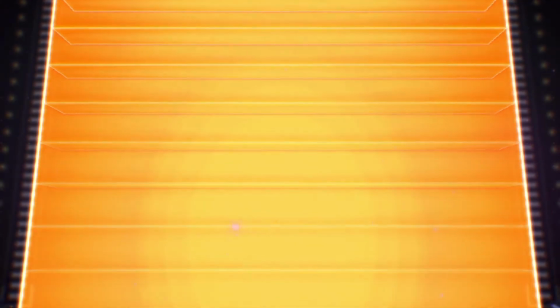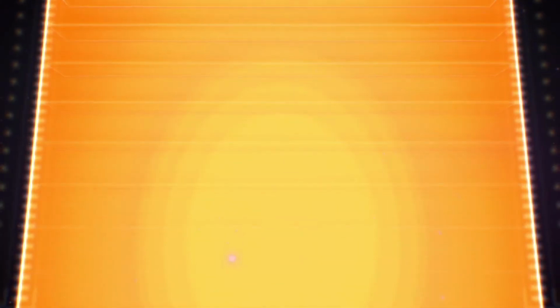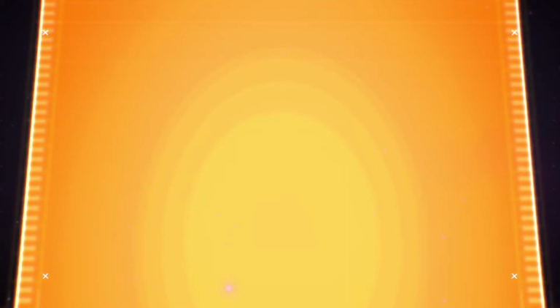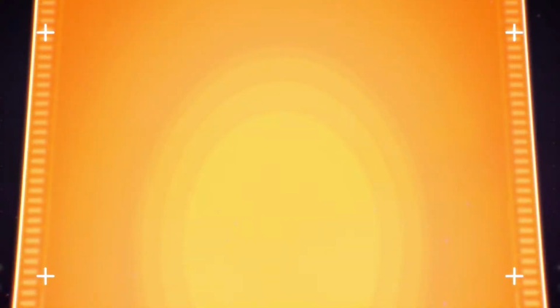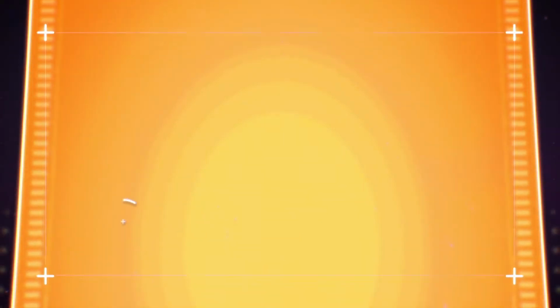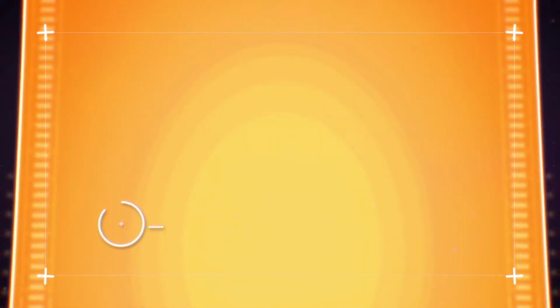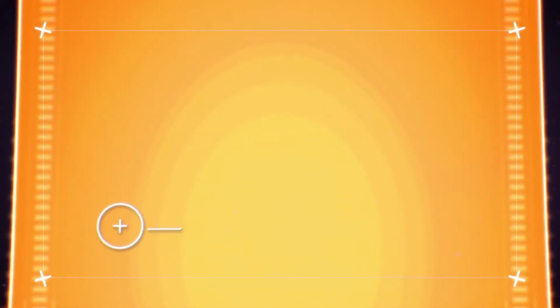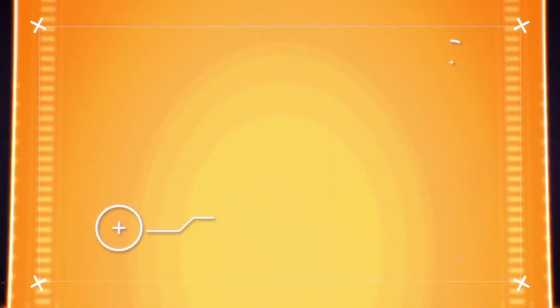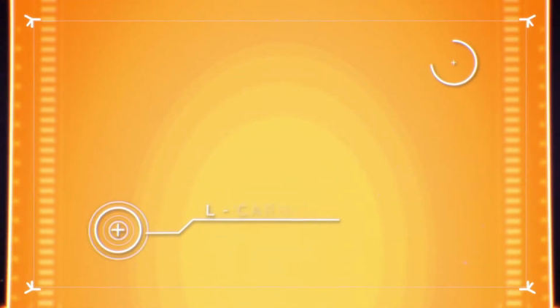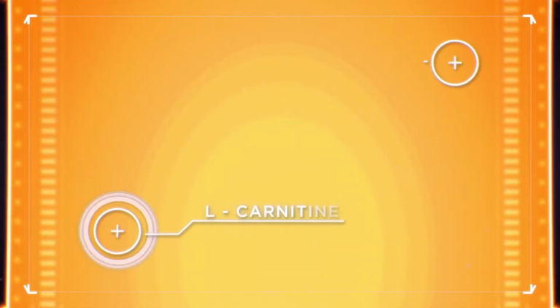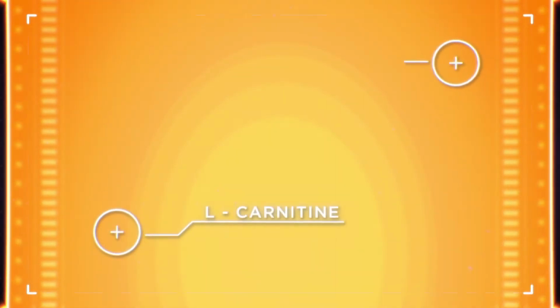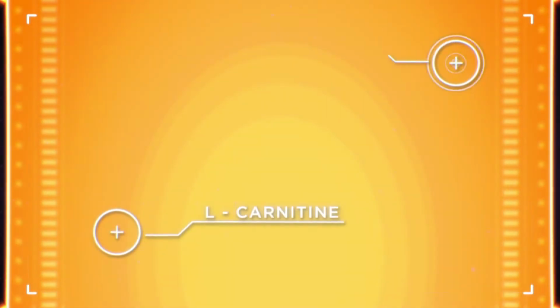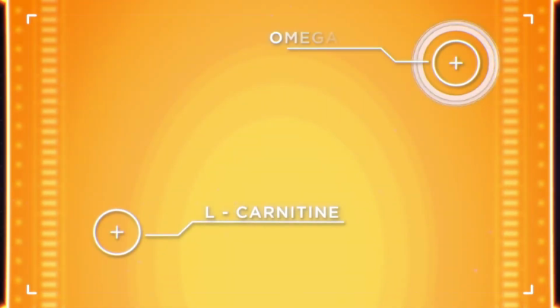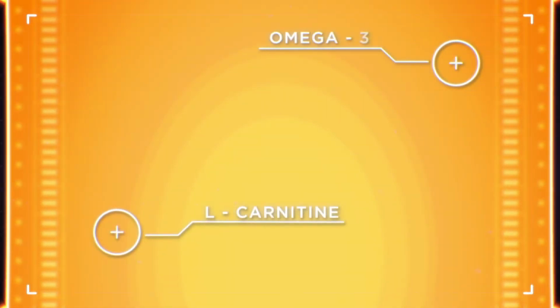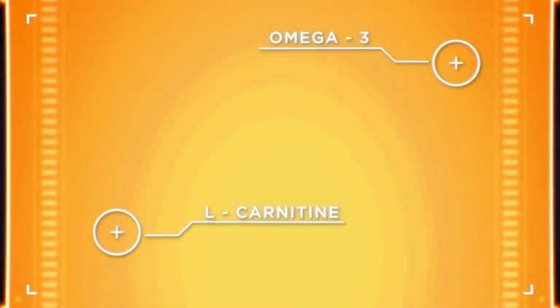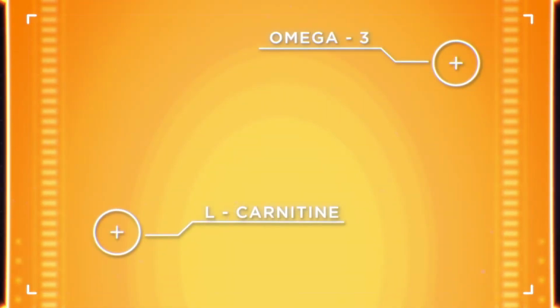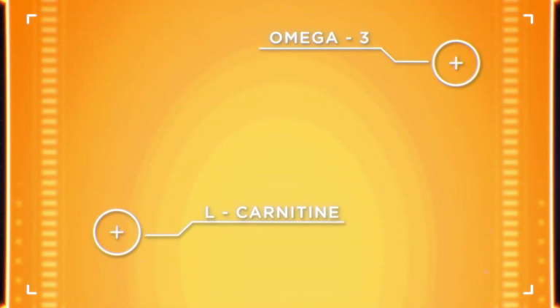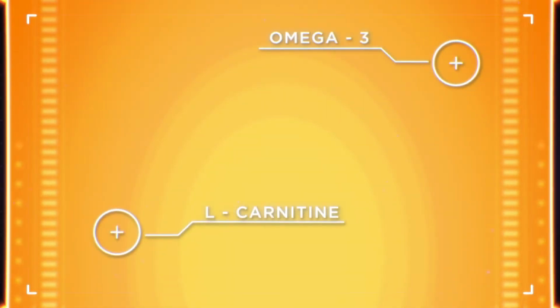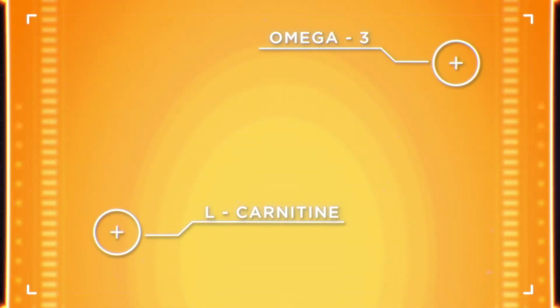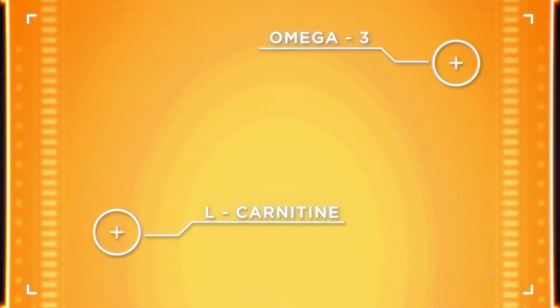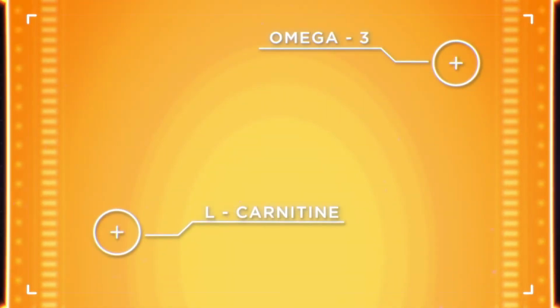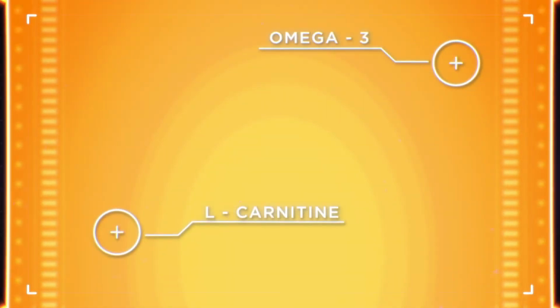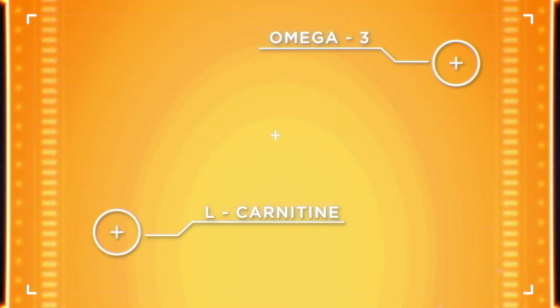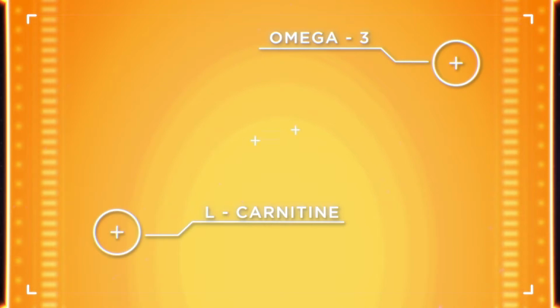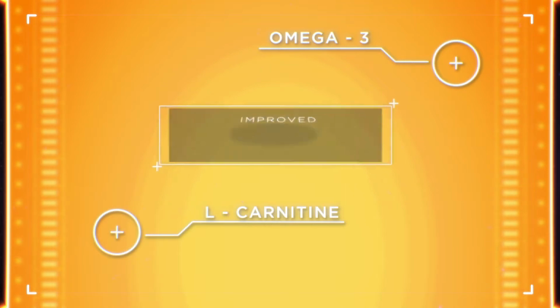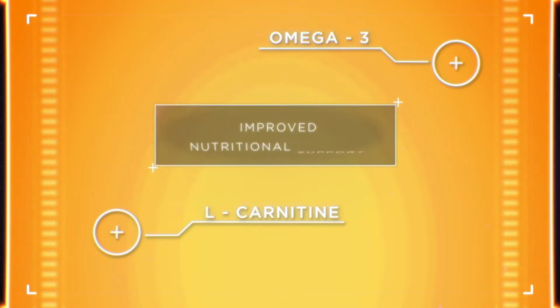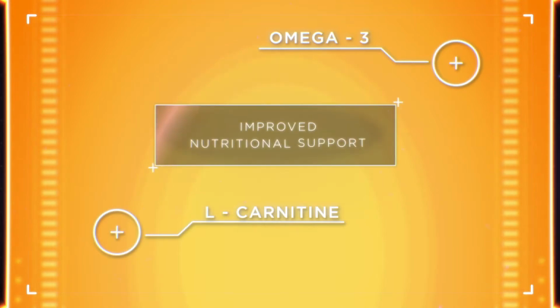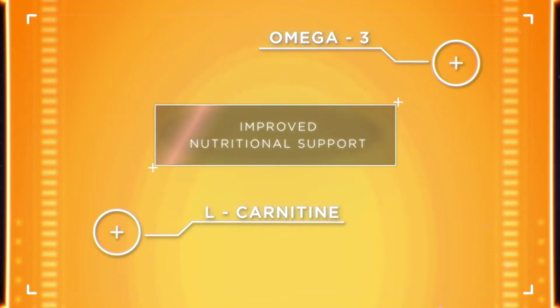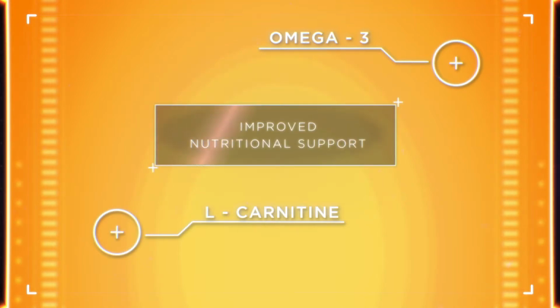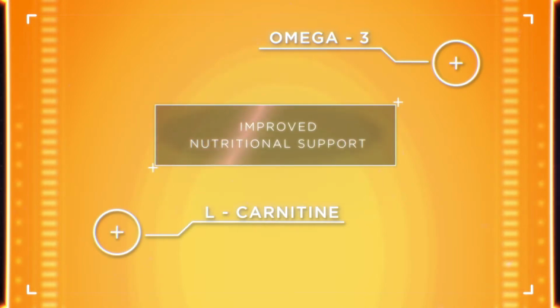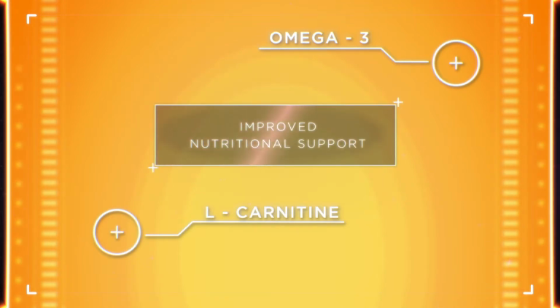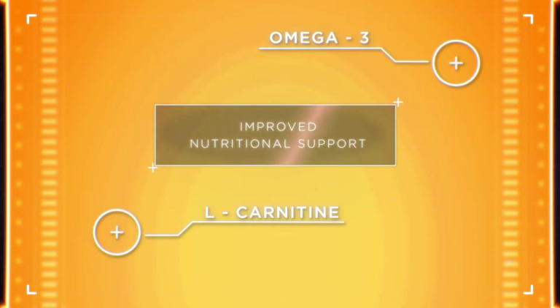This essential amino acid profile works in combination with high levels of L-carnitine and omega-3 fatty acids to provide the cat with improved nutritional support for daily muscle mass.